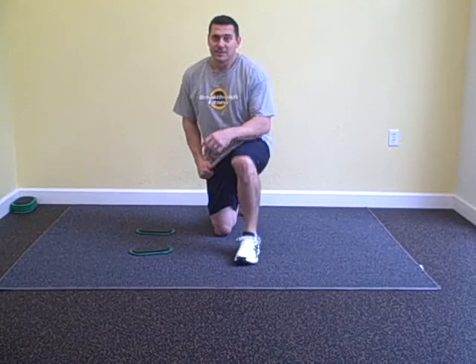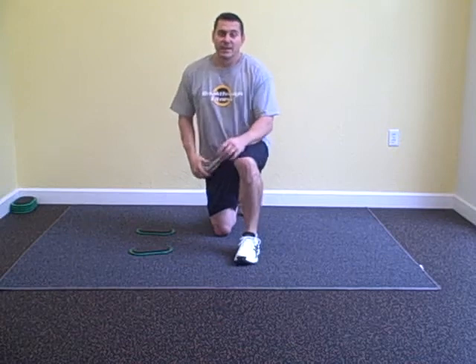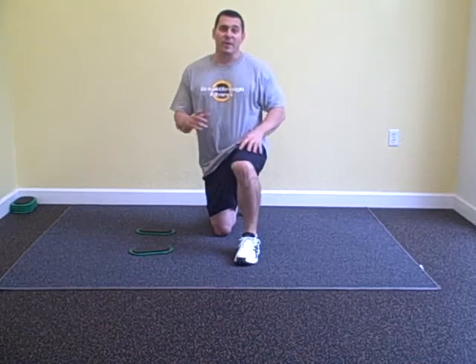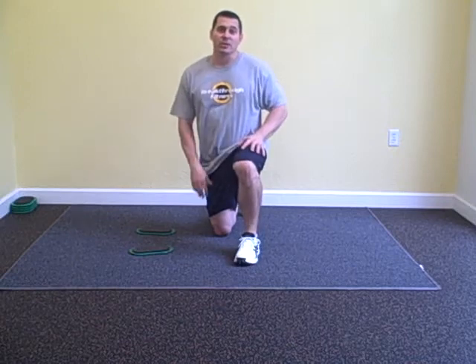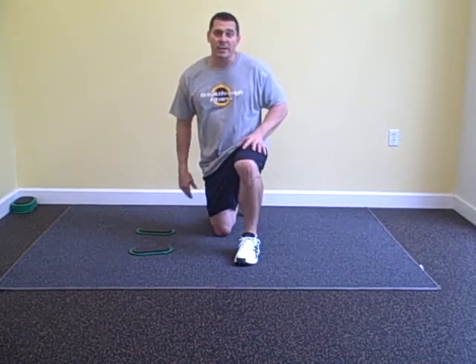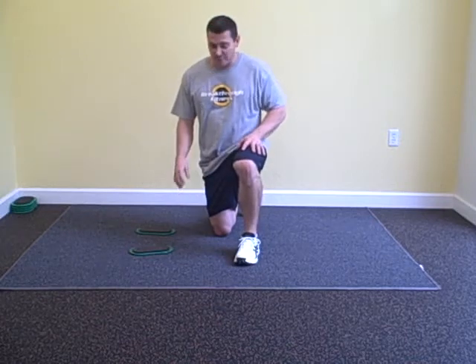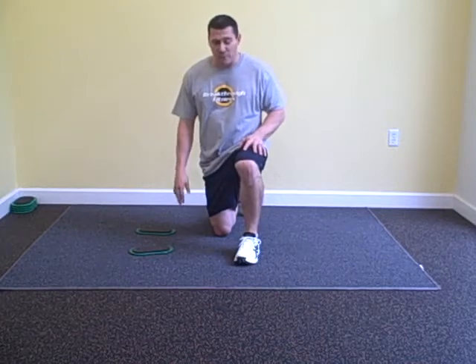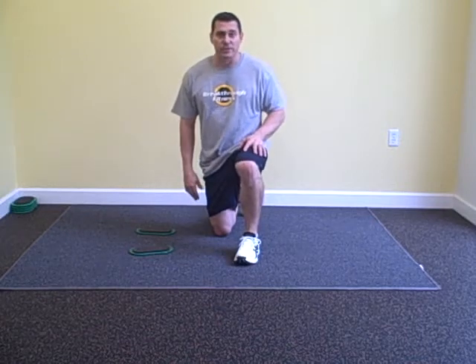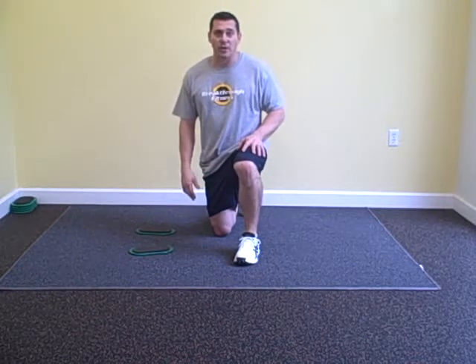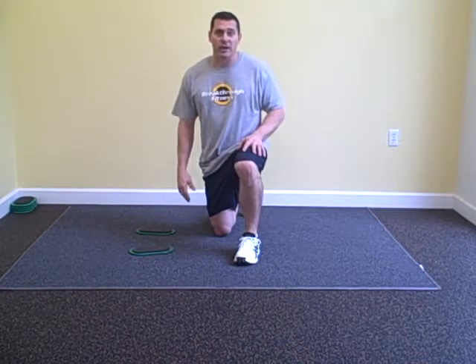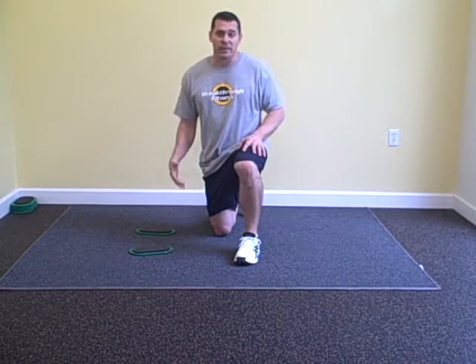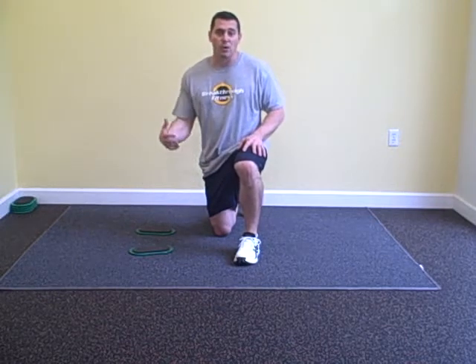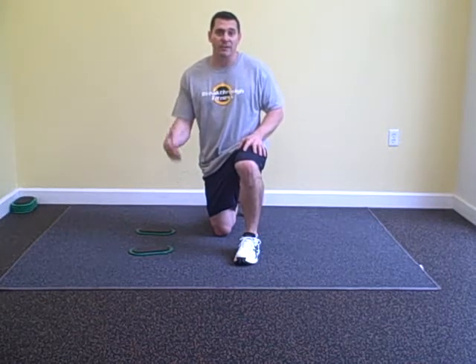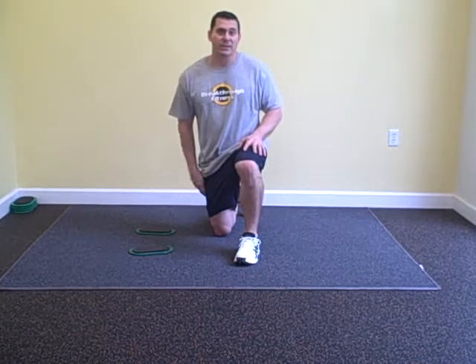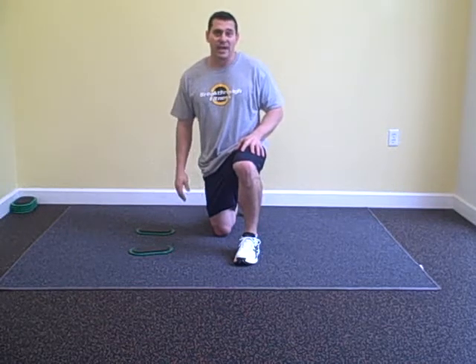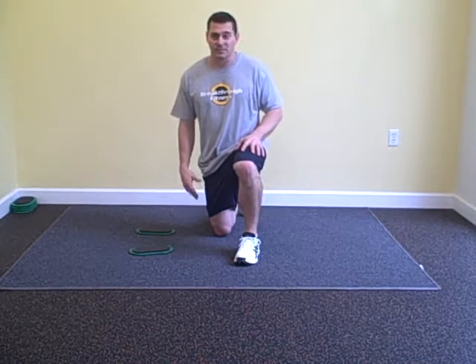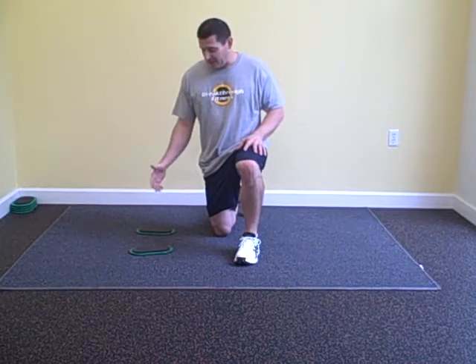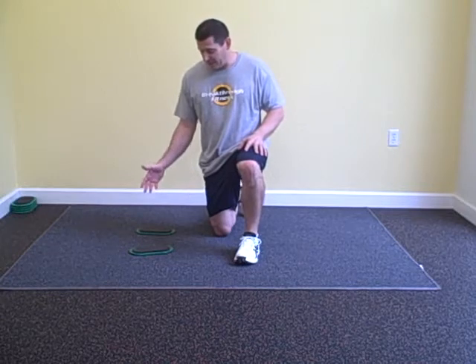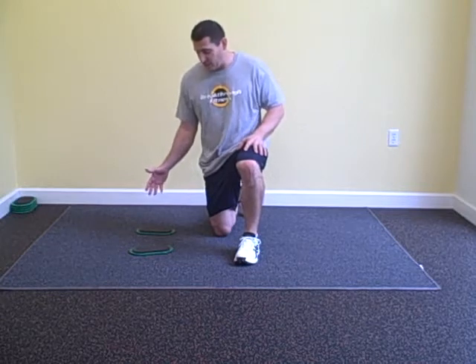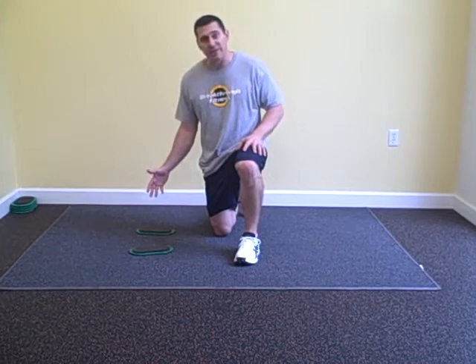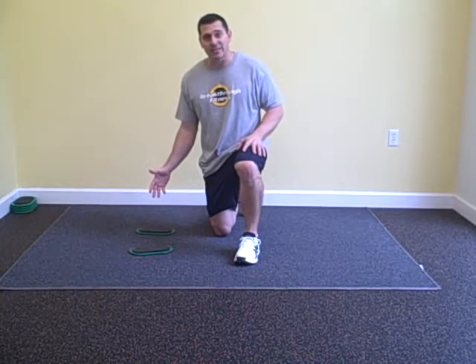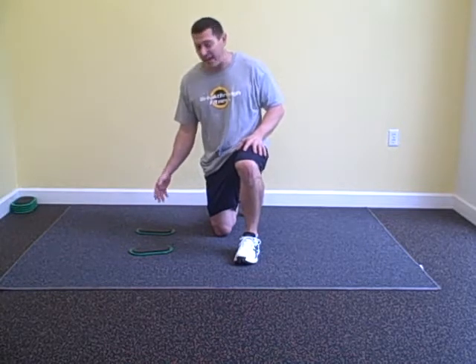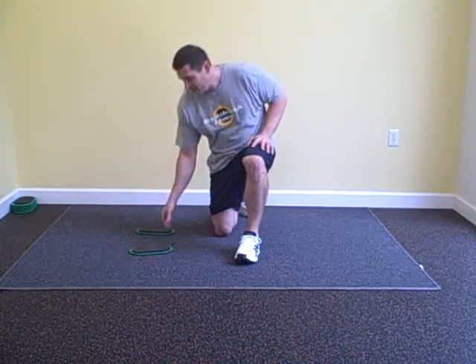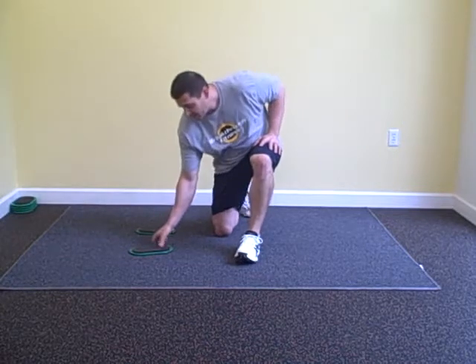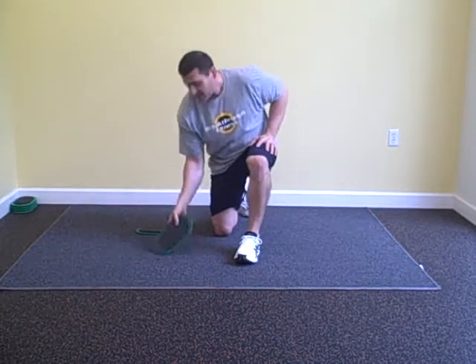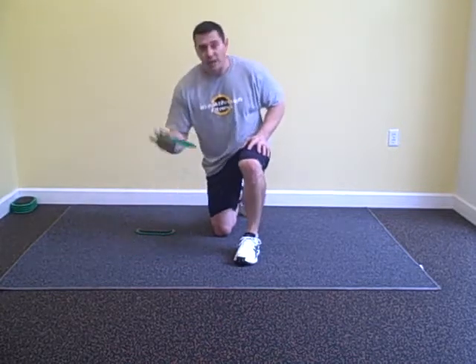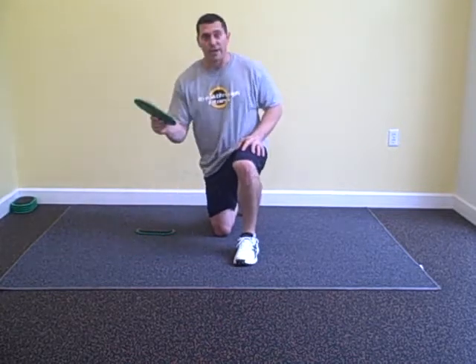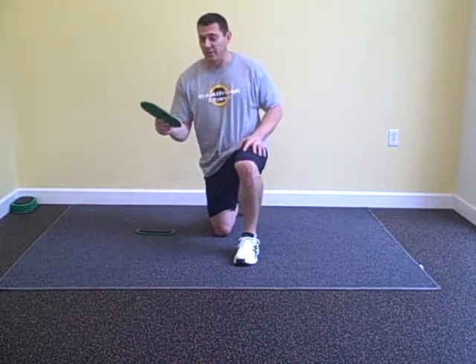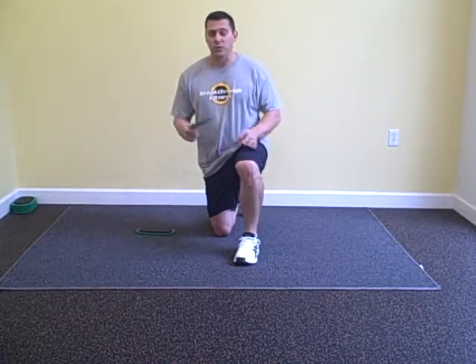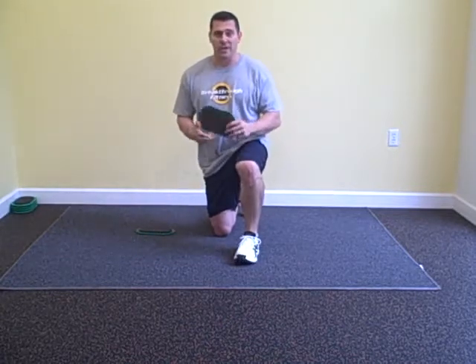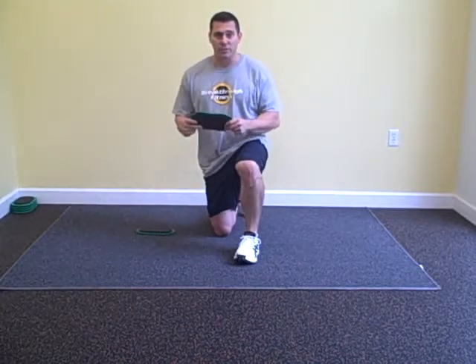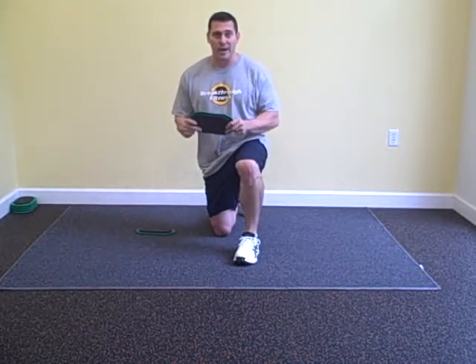Hey everybody, Coach Dom here bringing you our fourth installment of the rollout exercise. In this case we're using a bow slide, another great tool you should have in your toolbox.